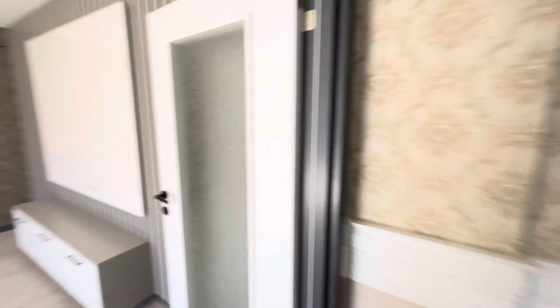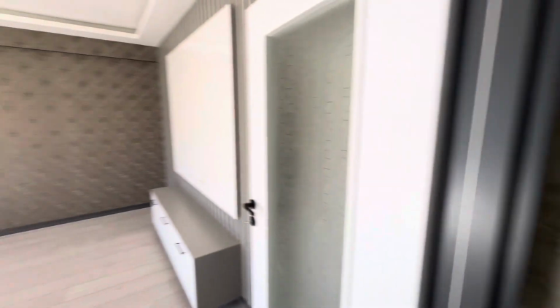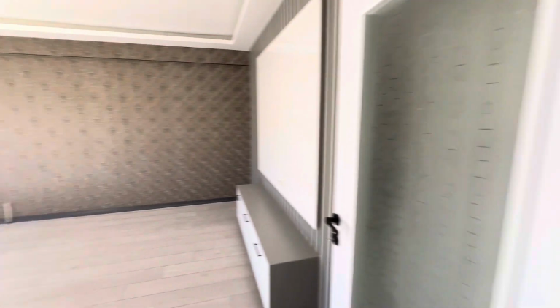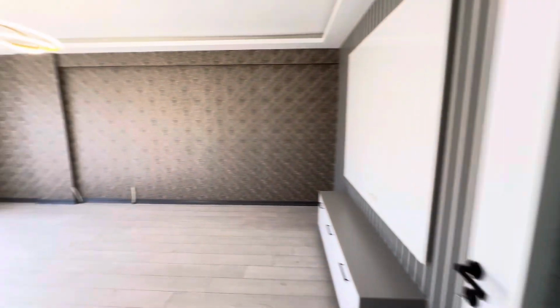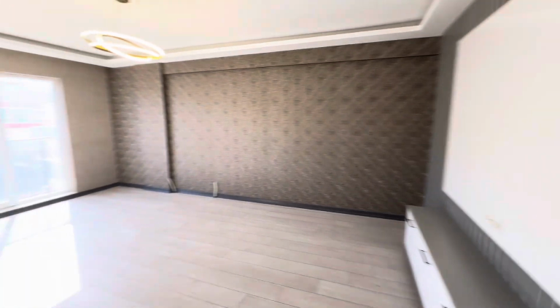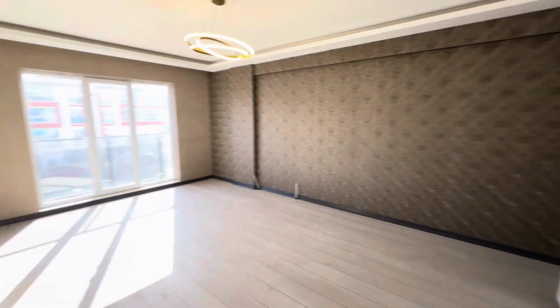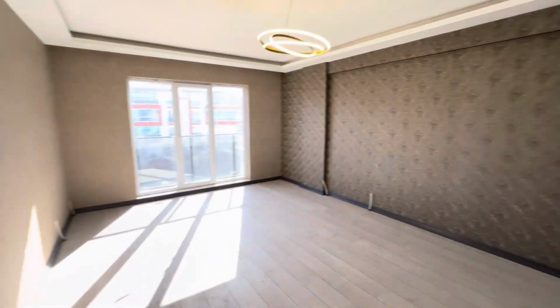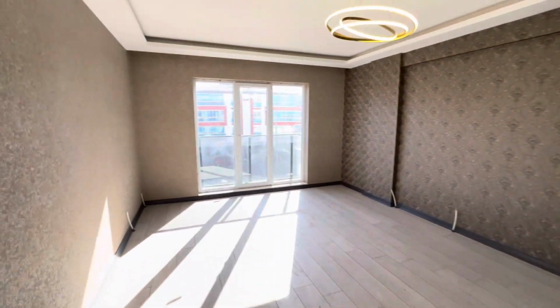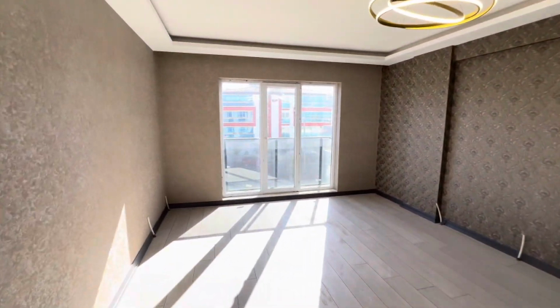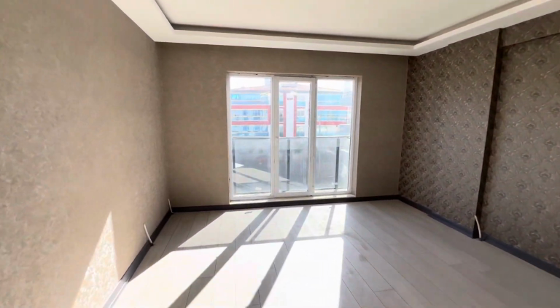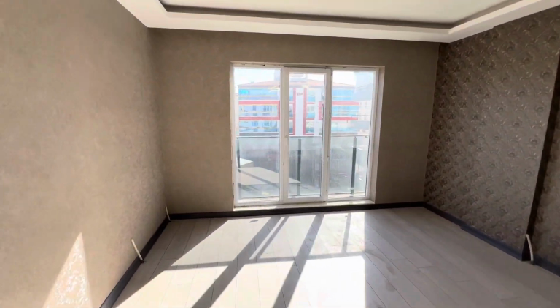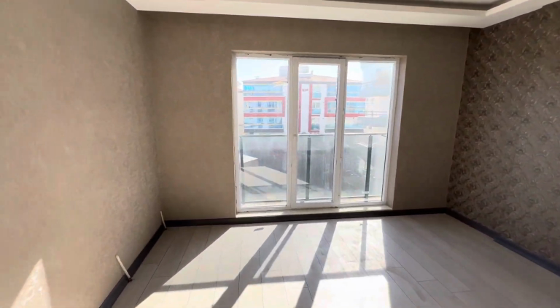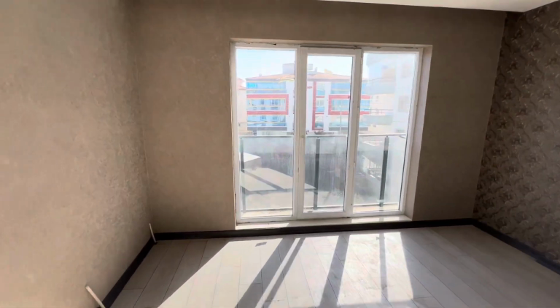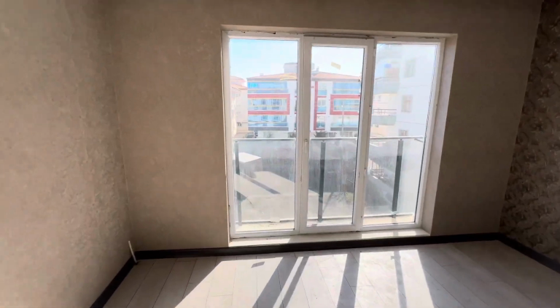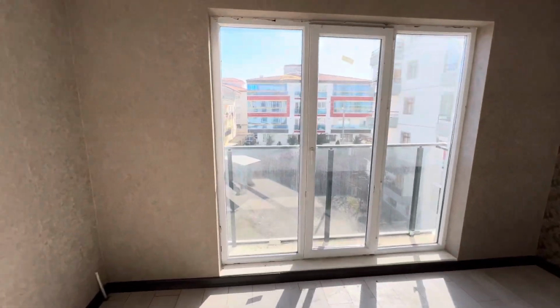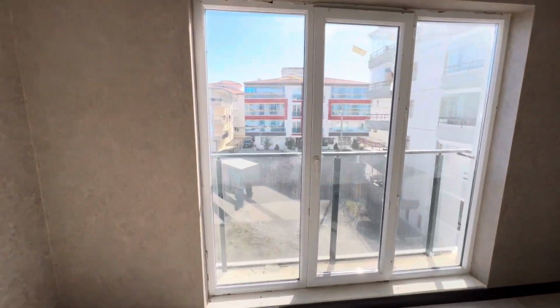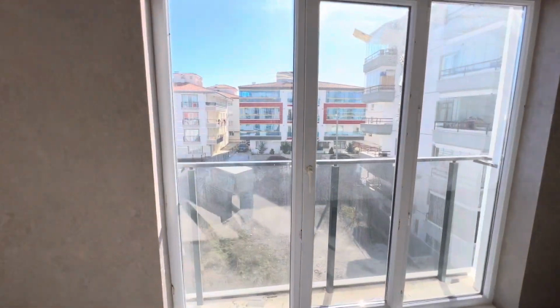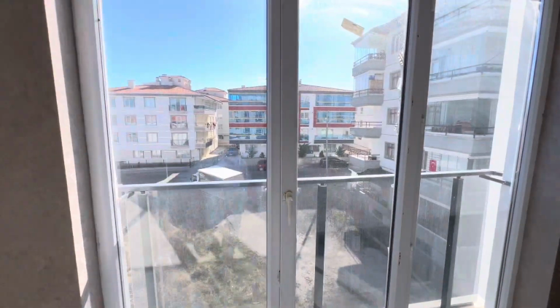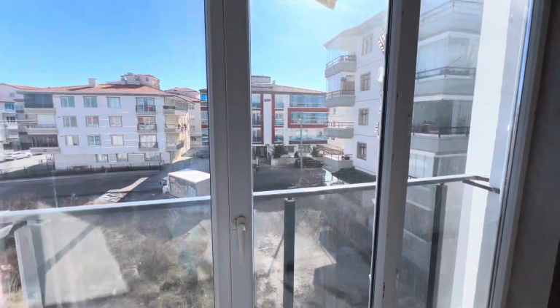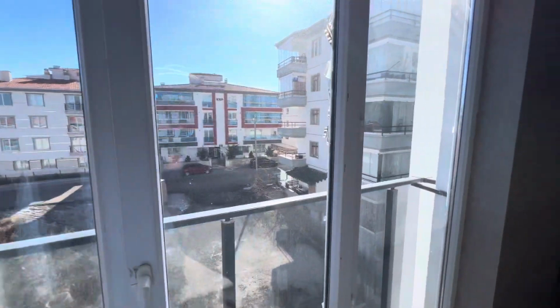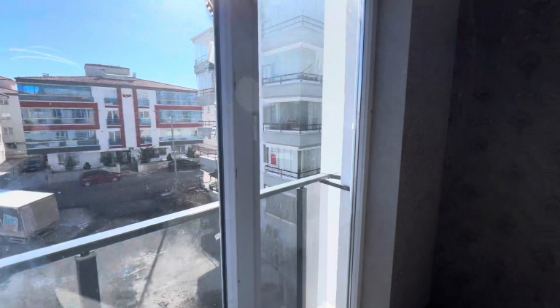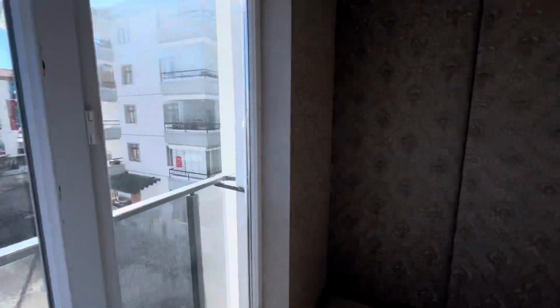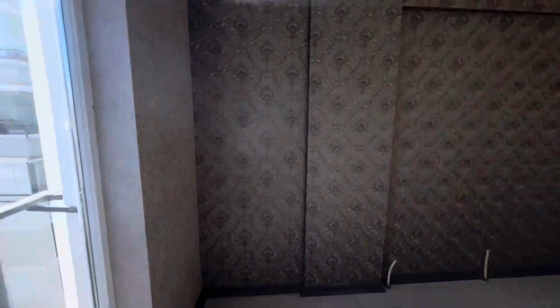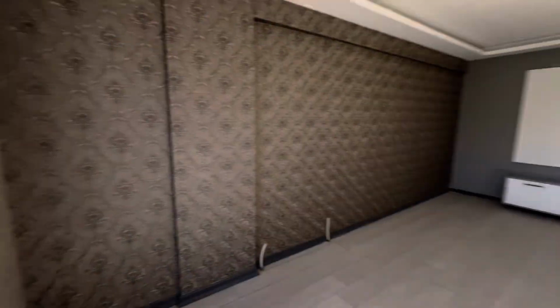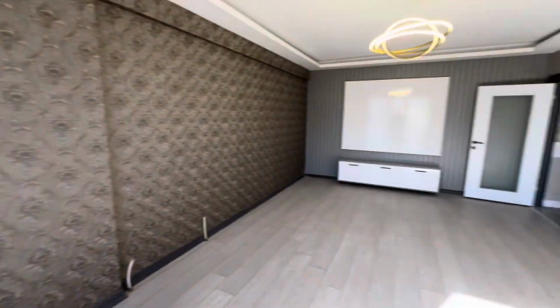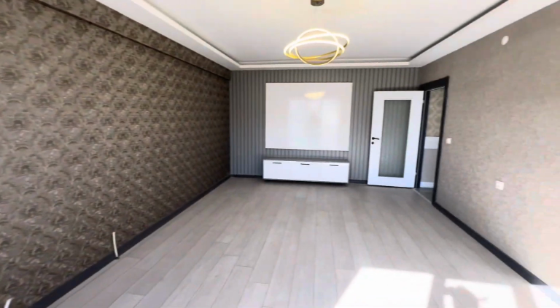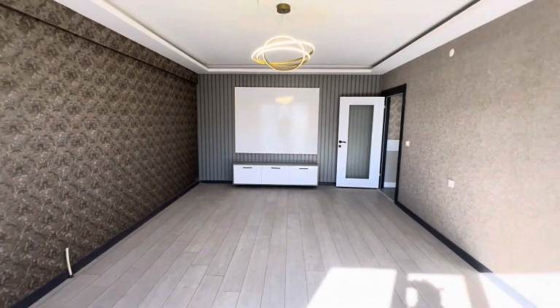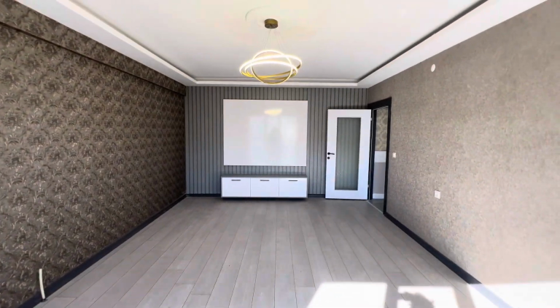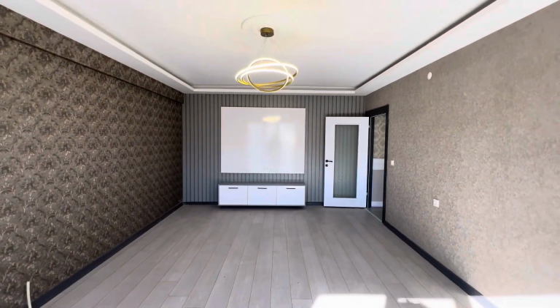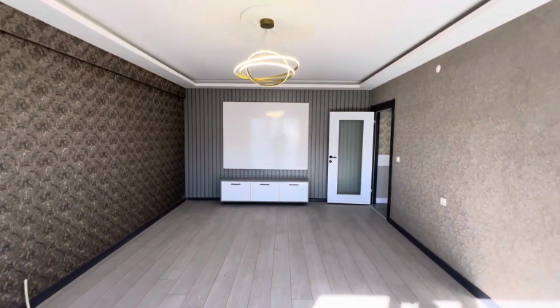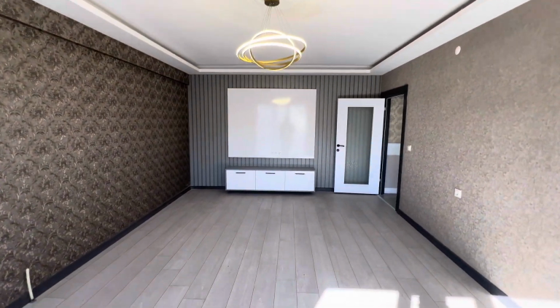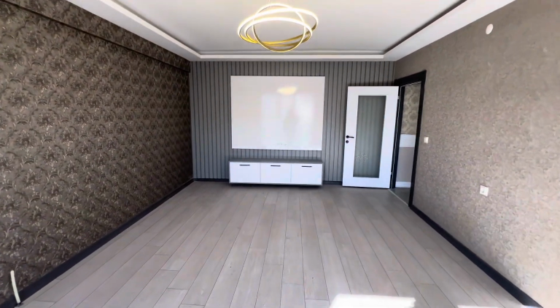And finally, over here we have the salon — the living room.